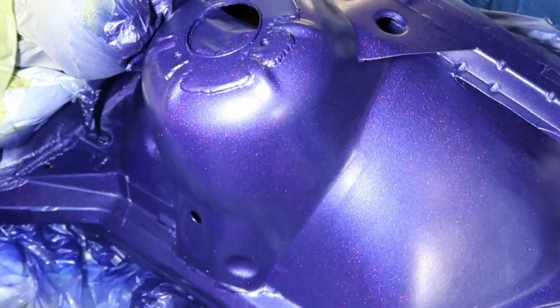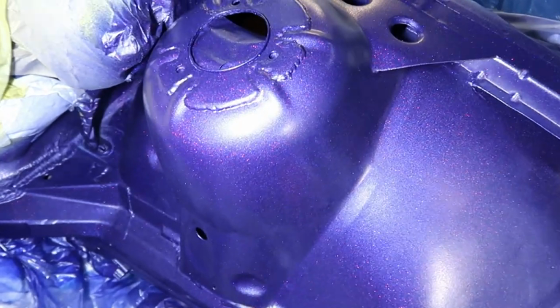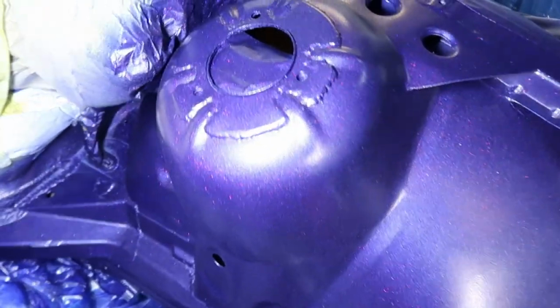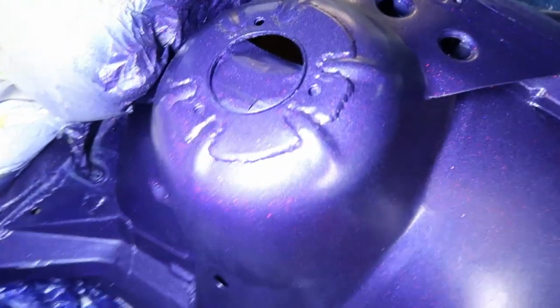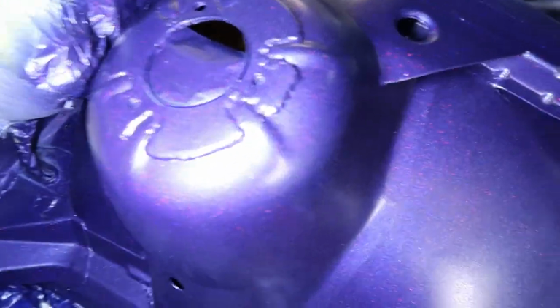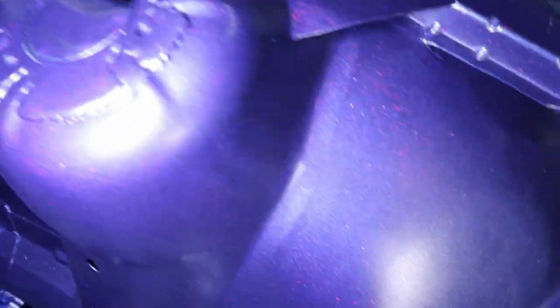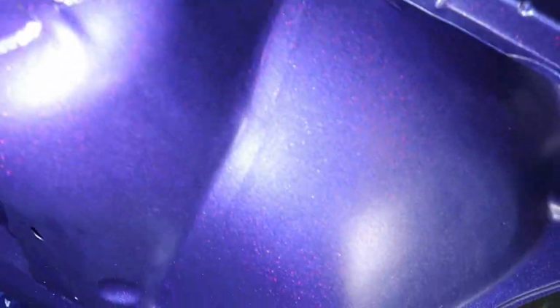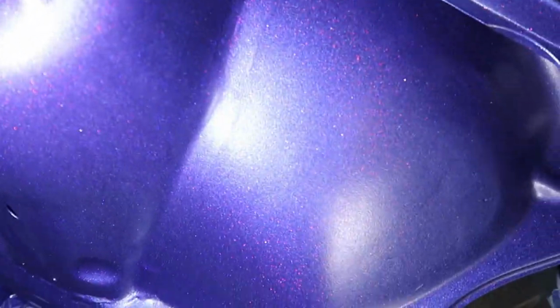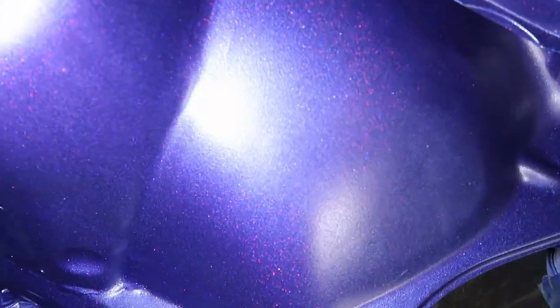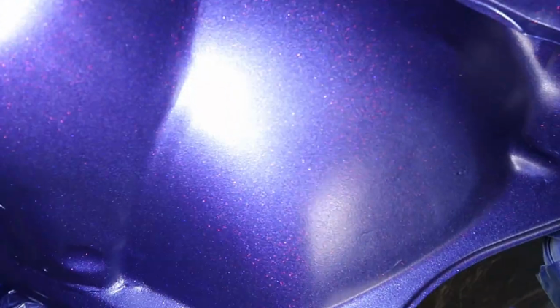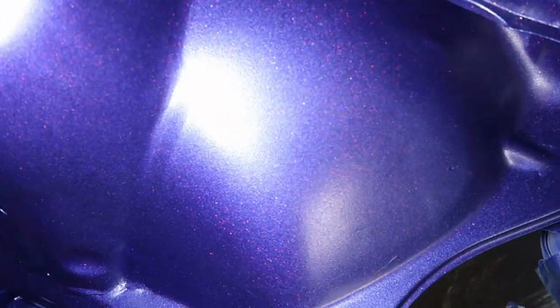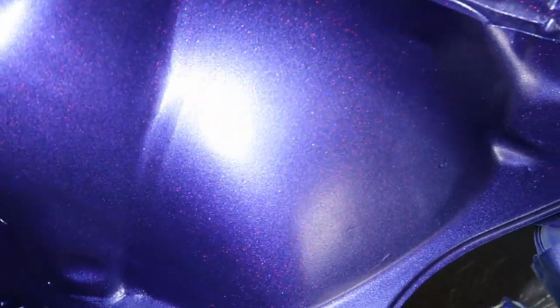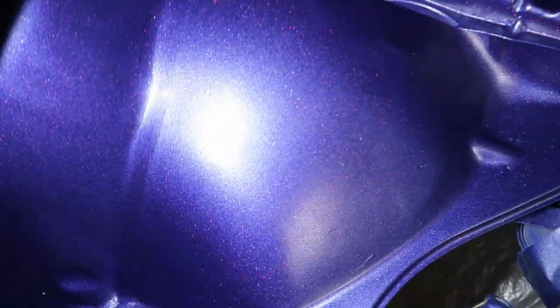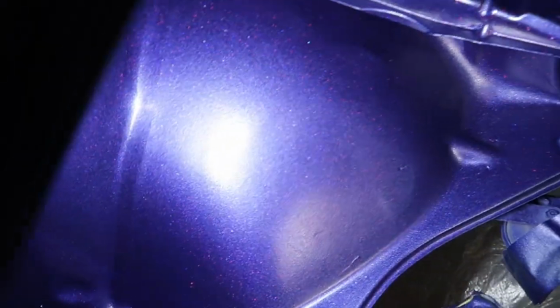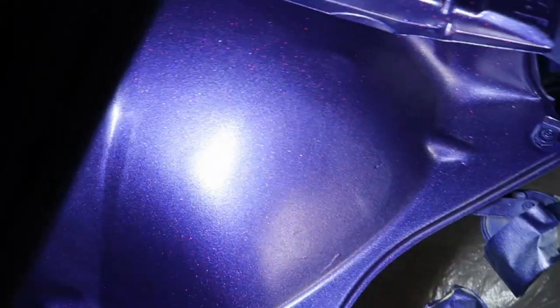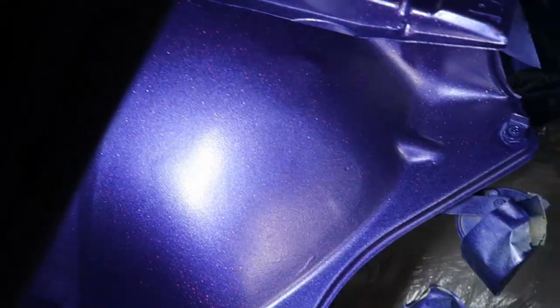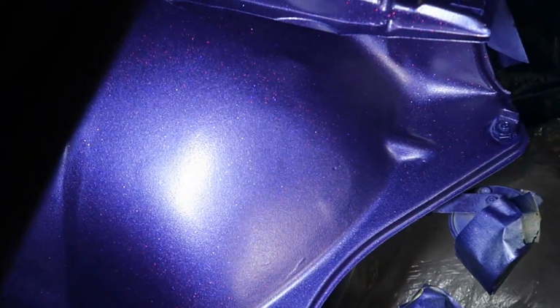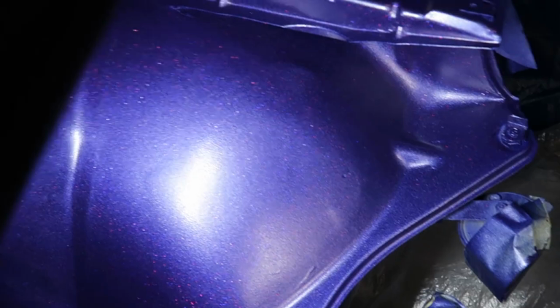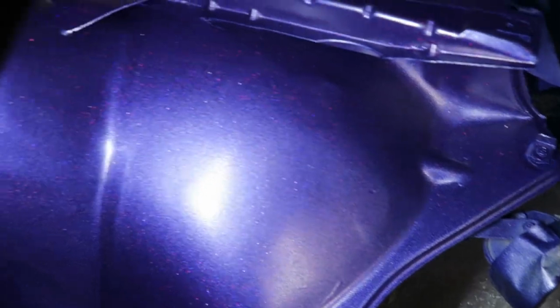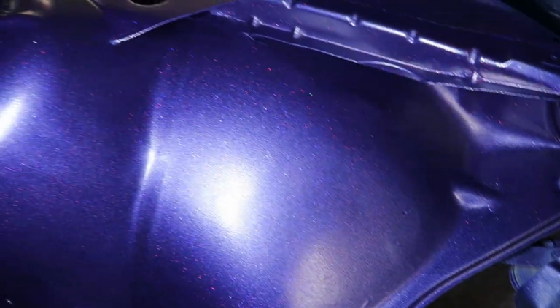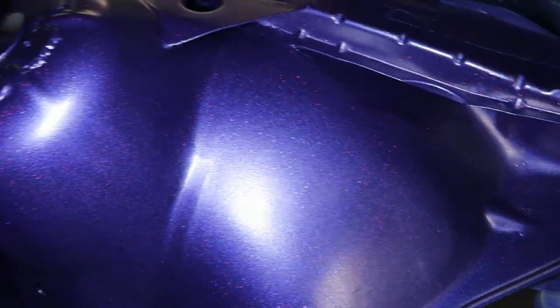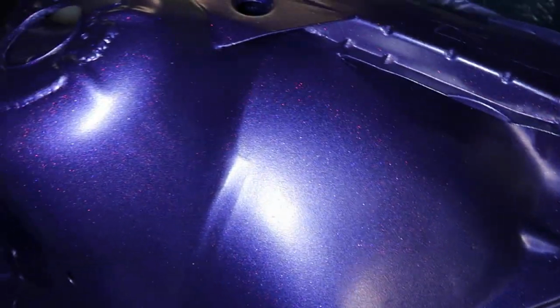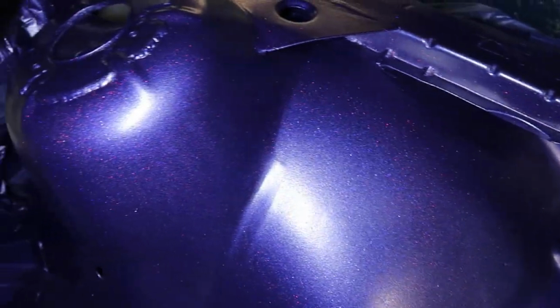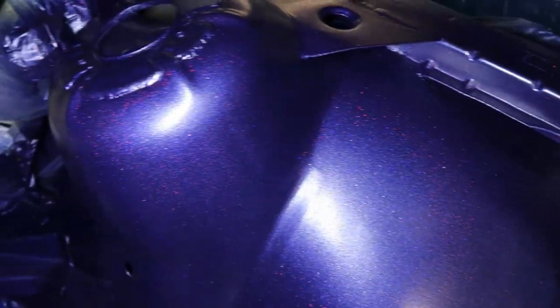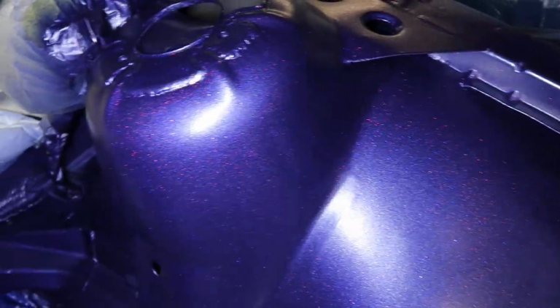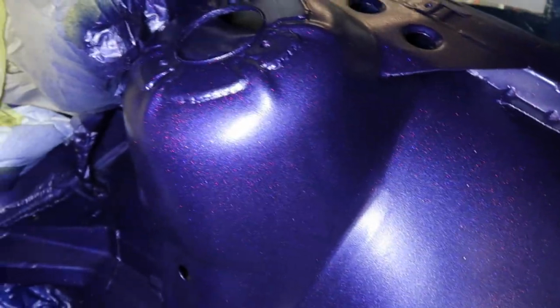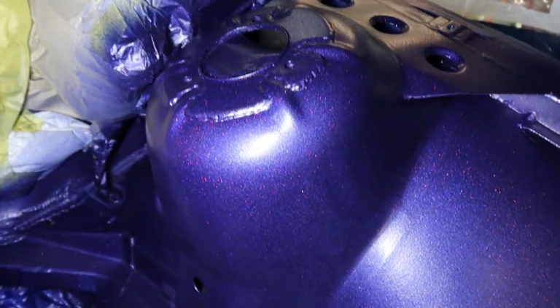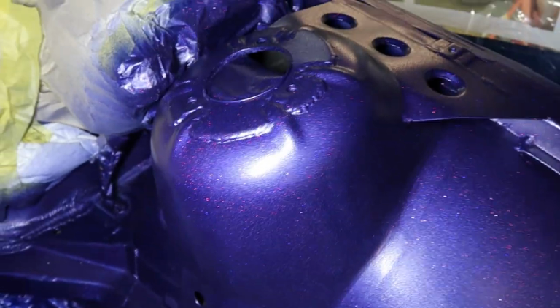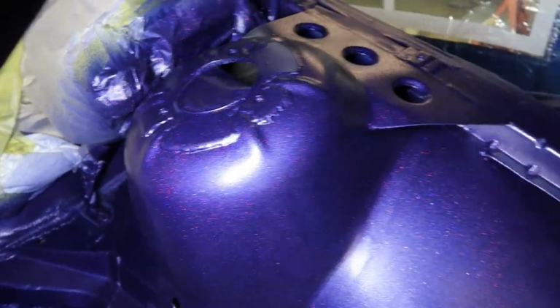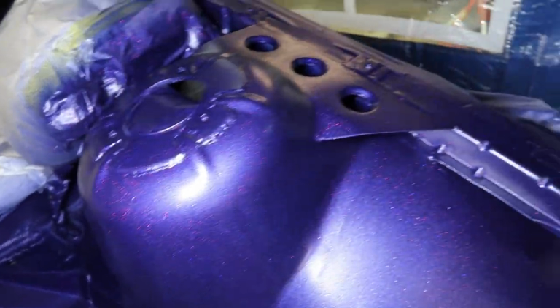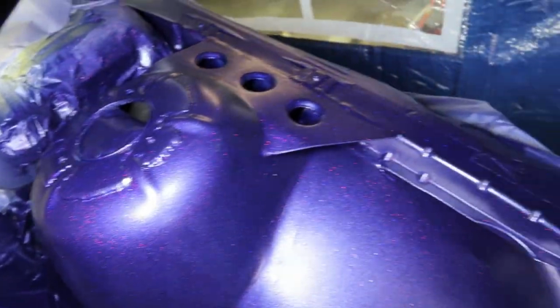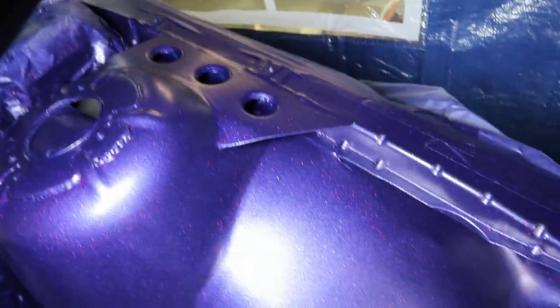I have painted the purple now. There's definitely plenty of flake - you can just about see it on the camera. Look at it sparkle. Looks so sick. It's looking good.